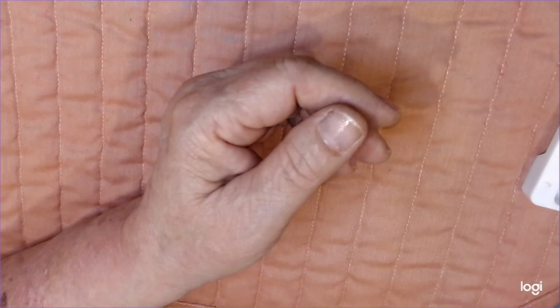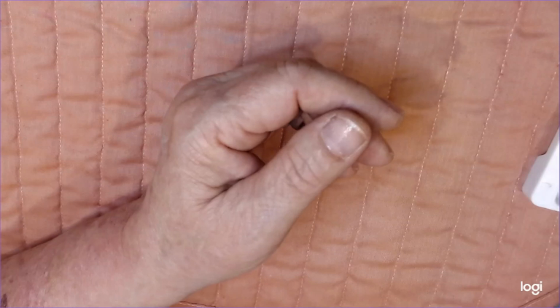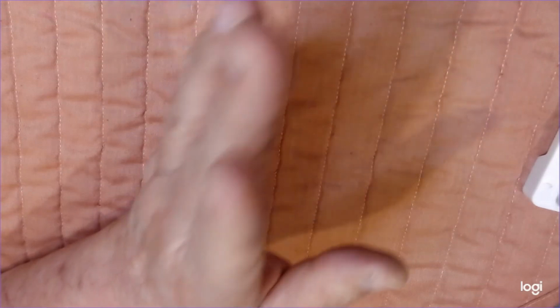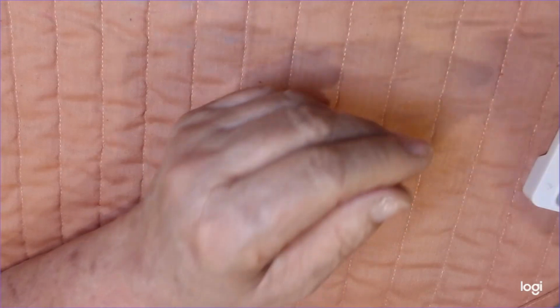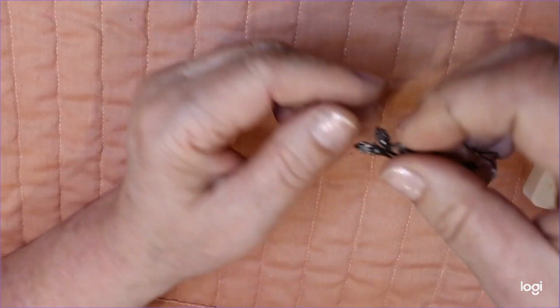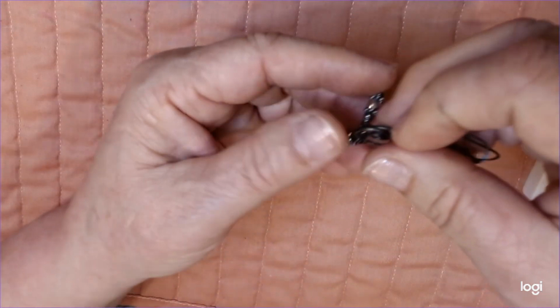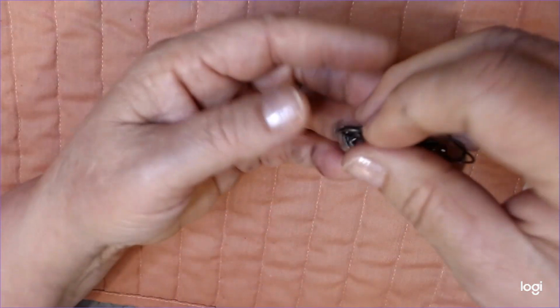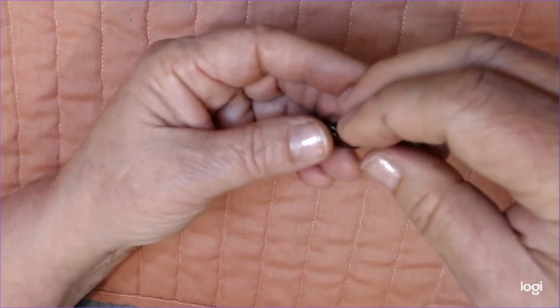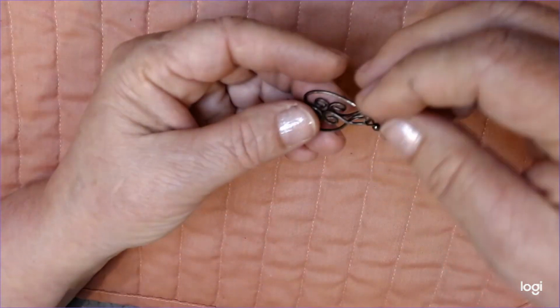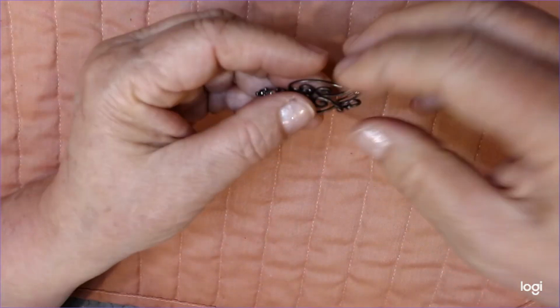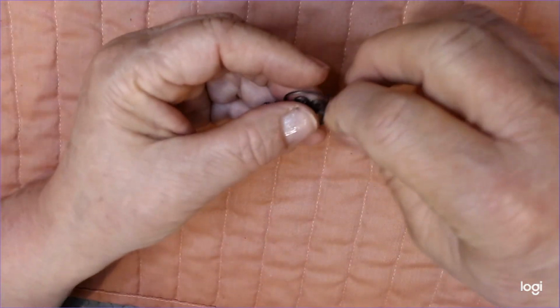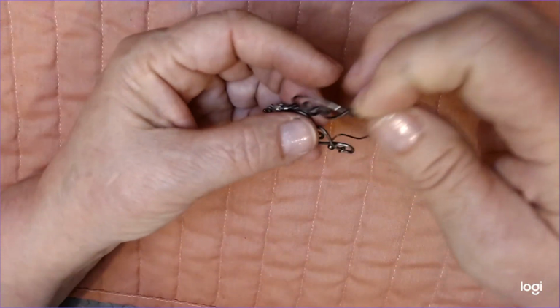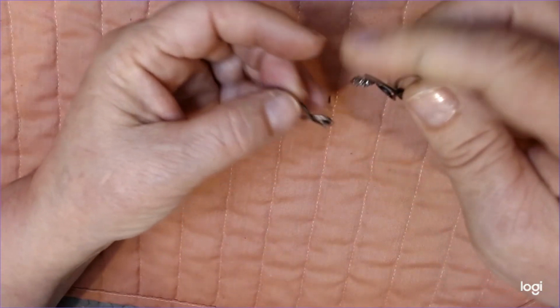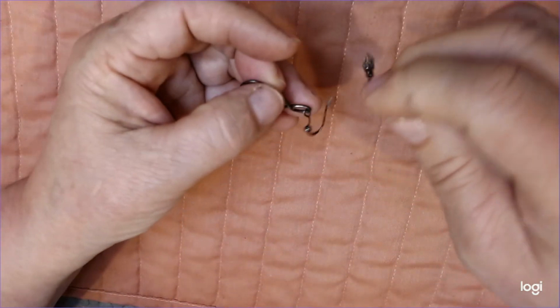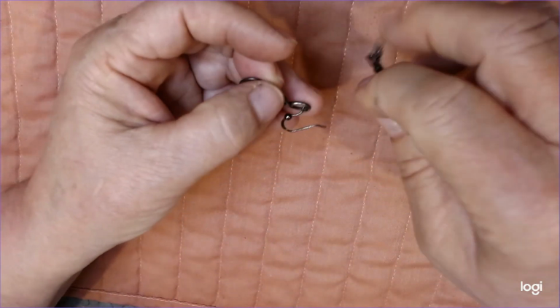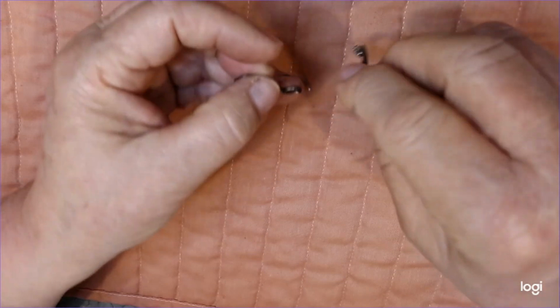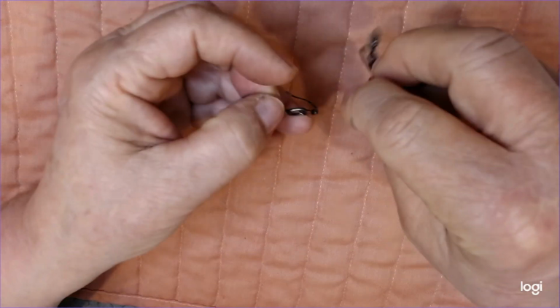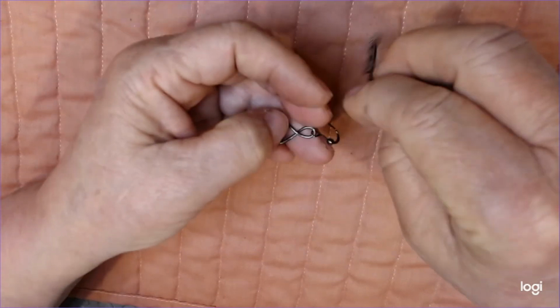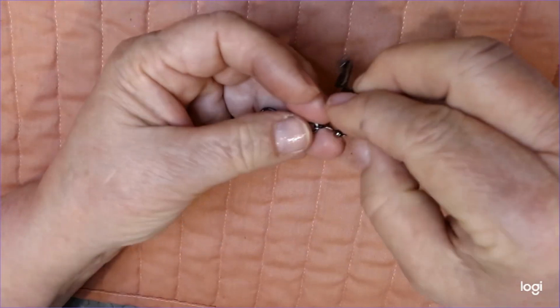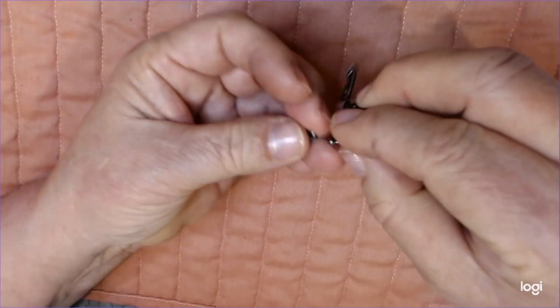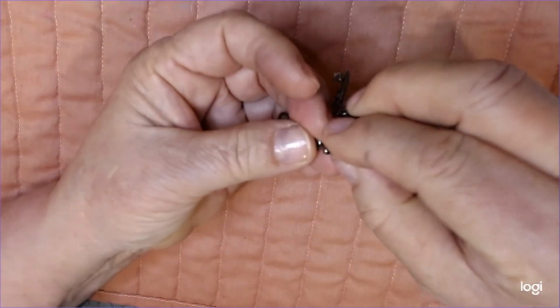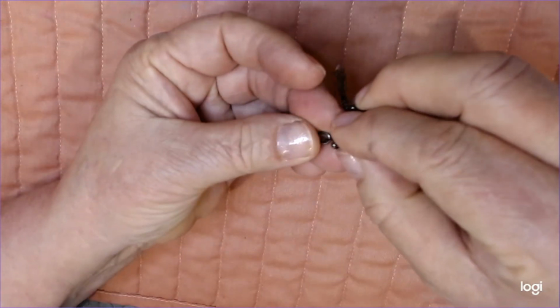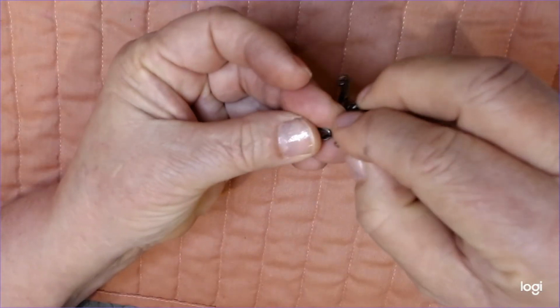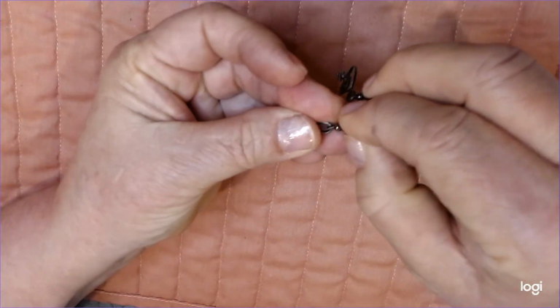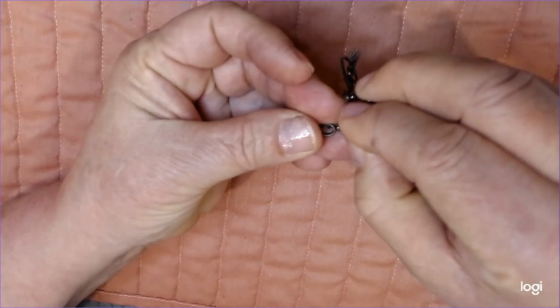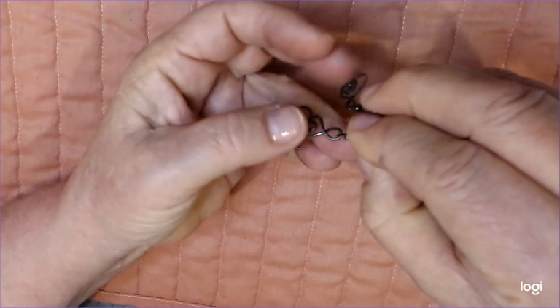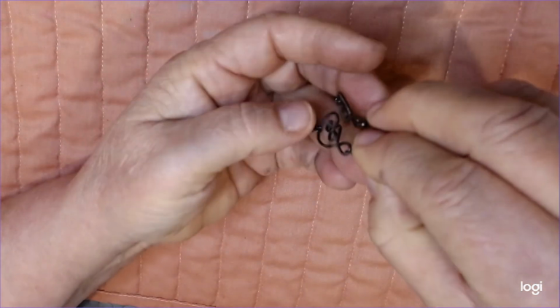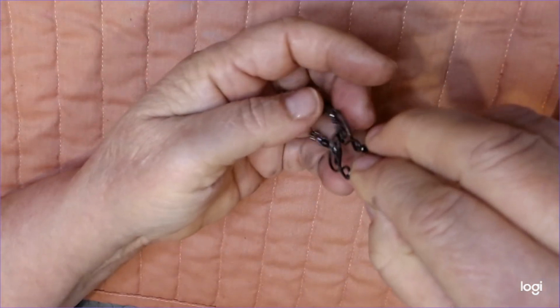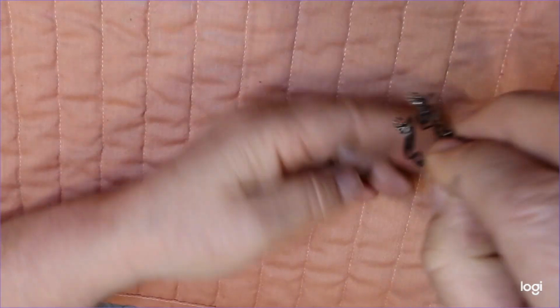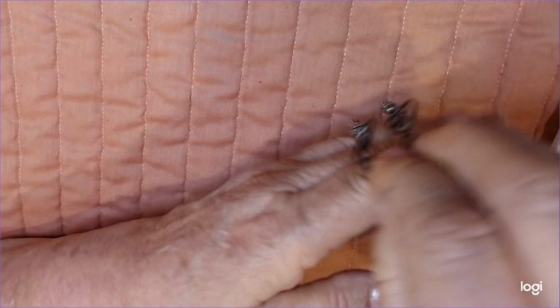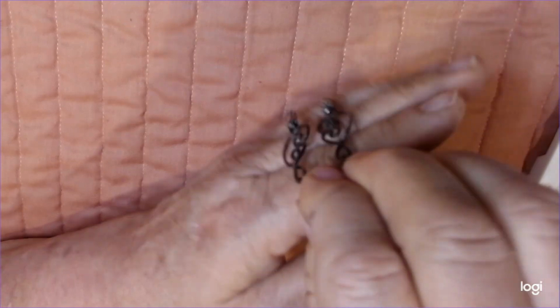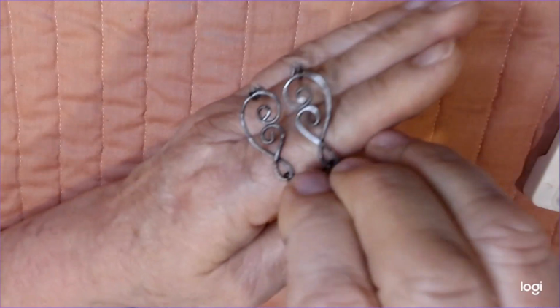Hi everybody, this is Mama Sue and I've got a really cute earring for you that's really fast, easy, and a good money maker.